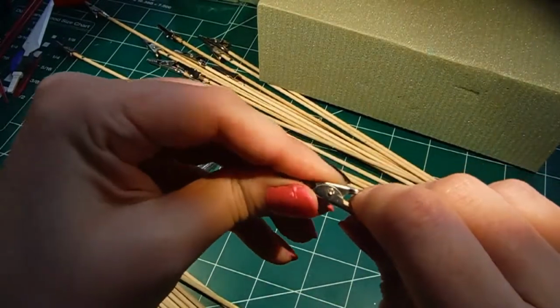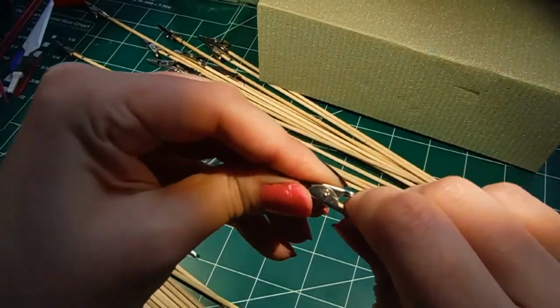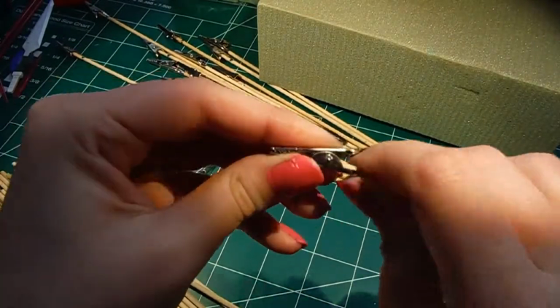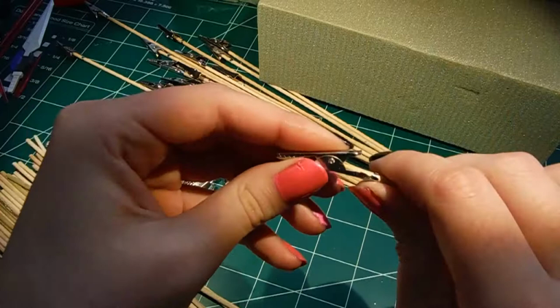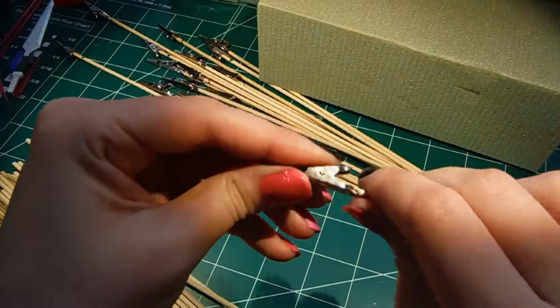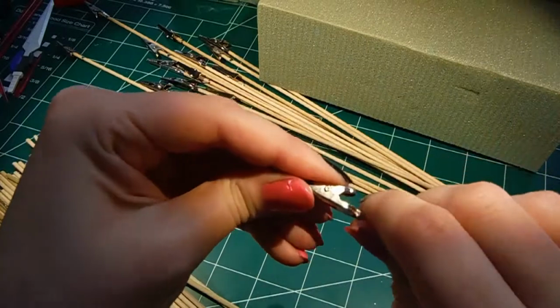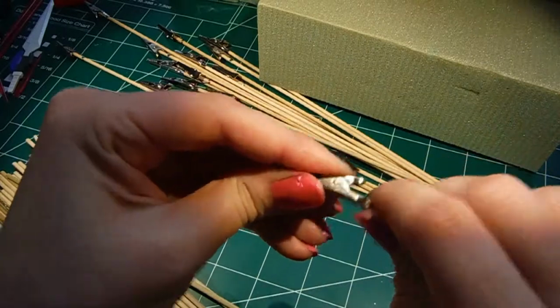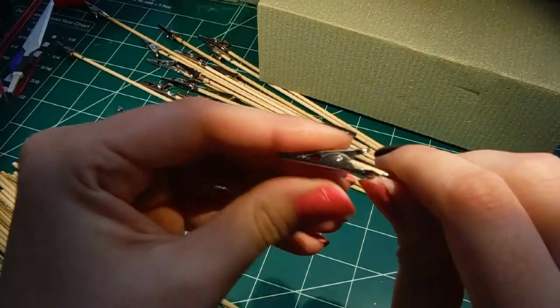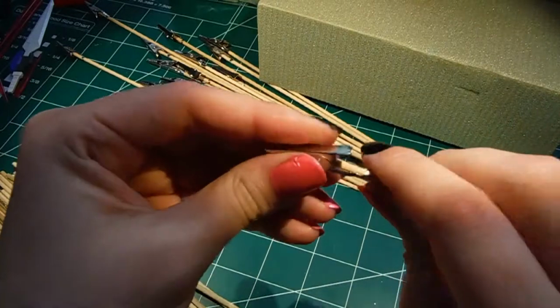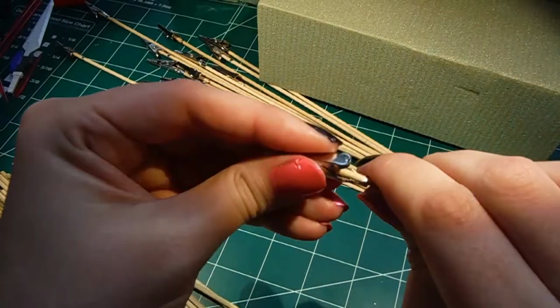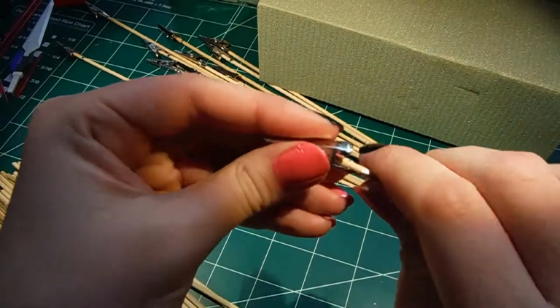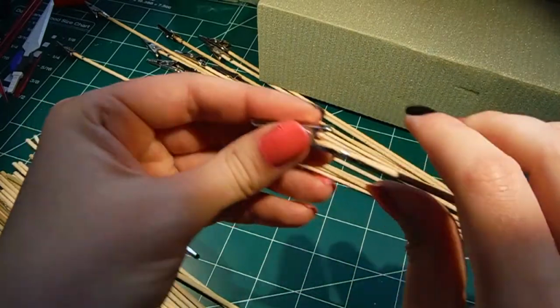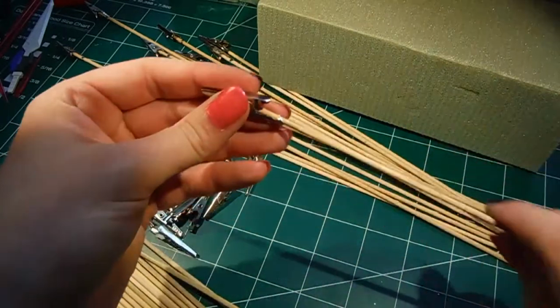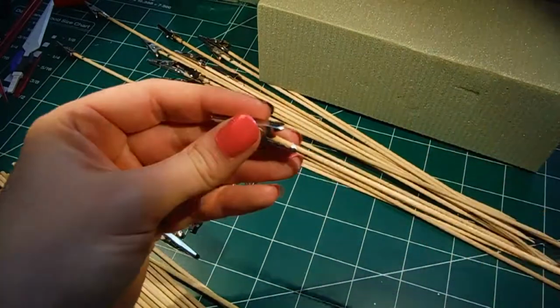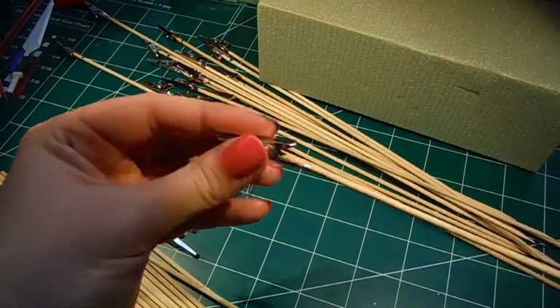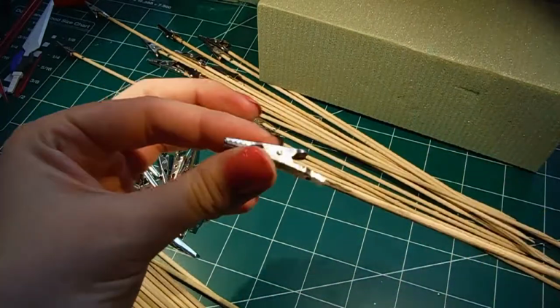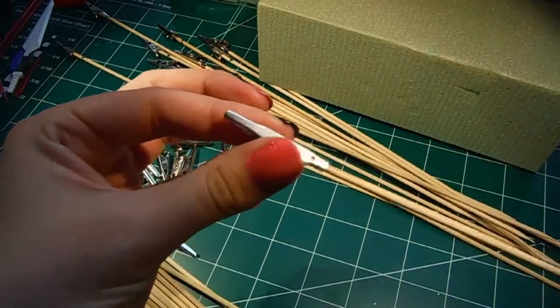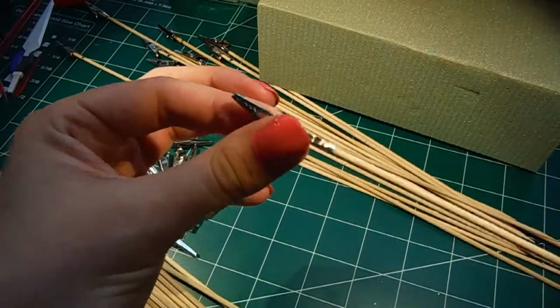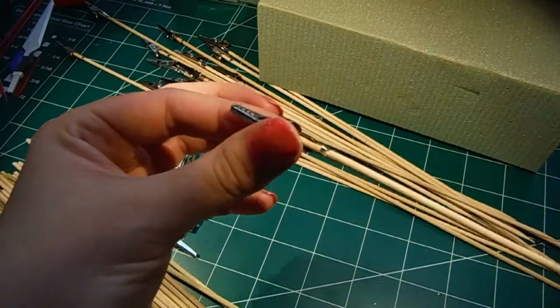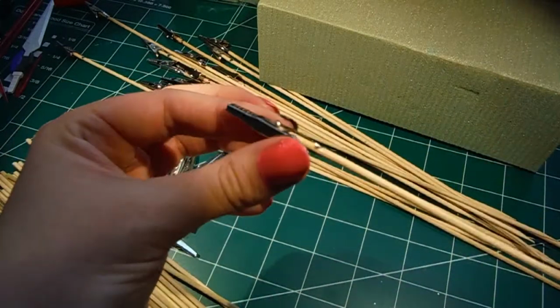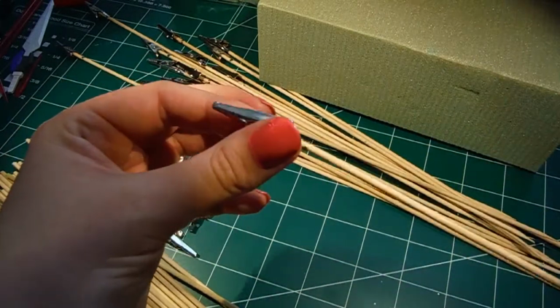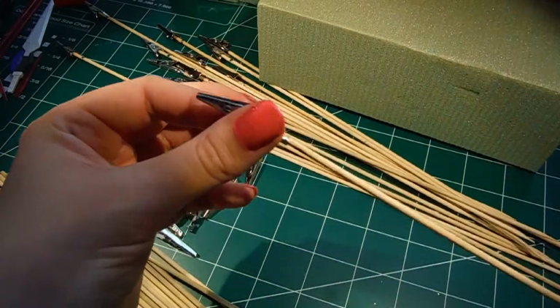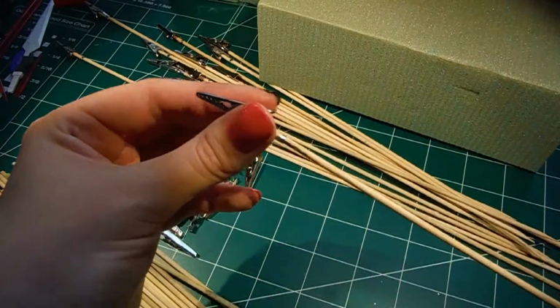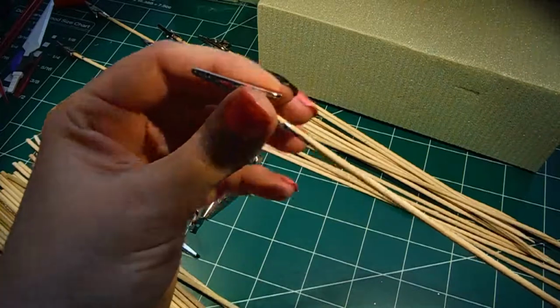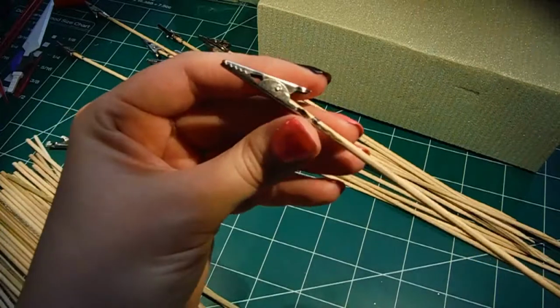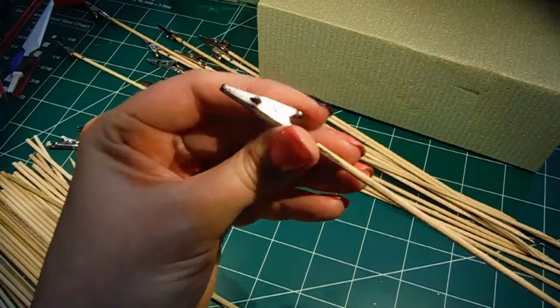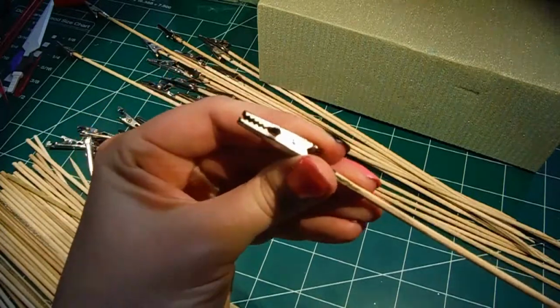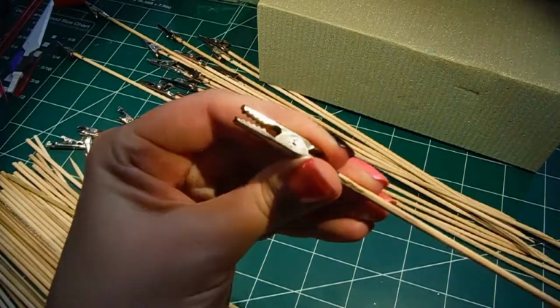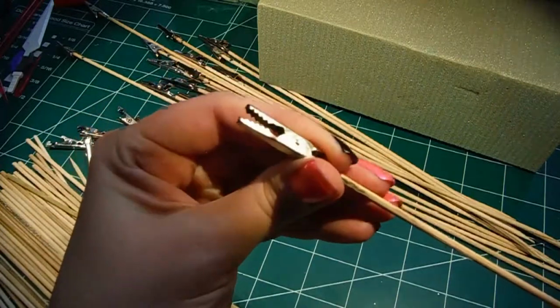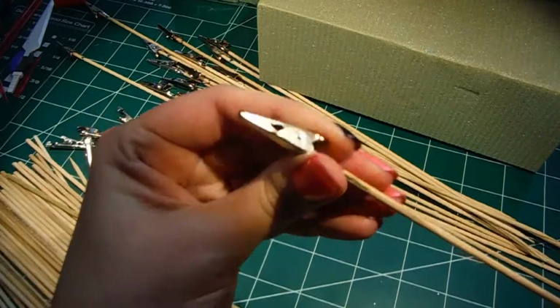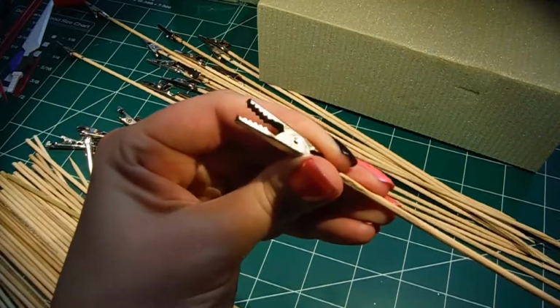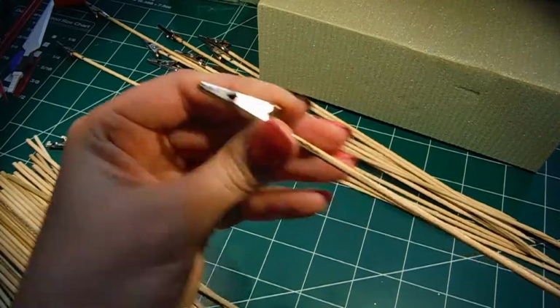I have seen people who use big giant foams, like foam pads, and they'll draw on the foam pad to go ahead and separate the parts.